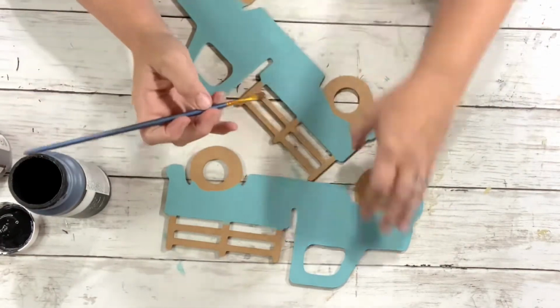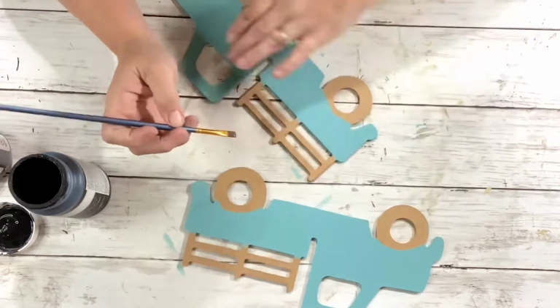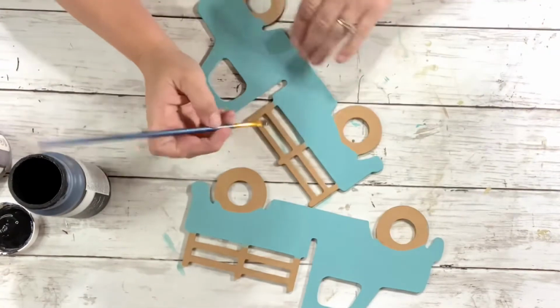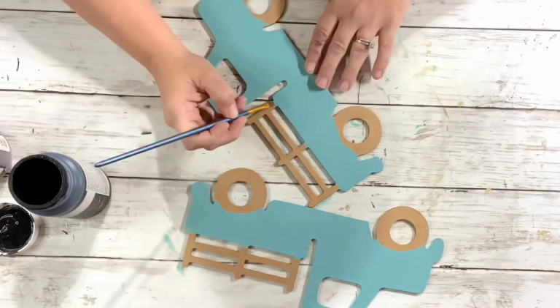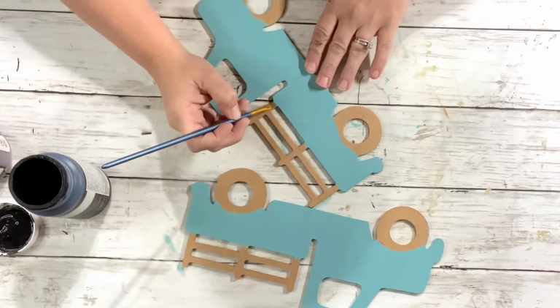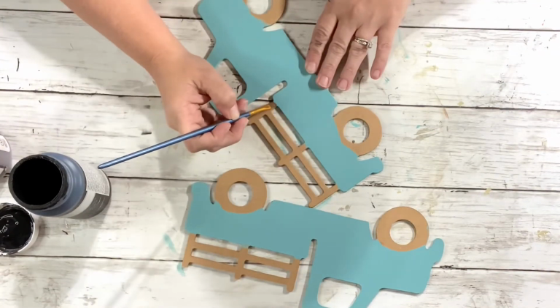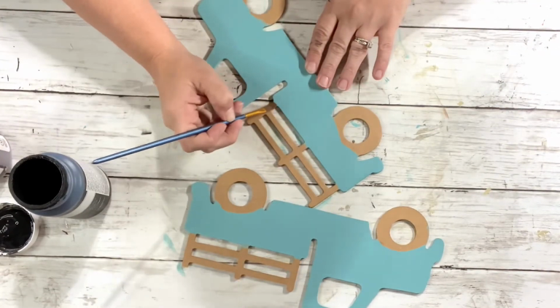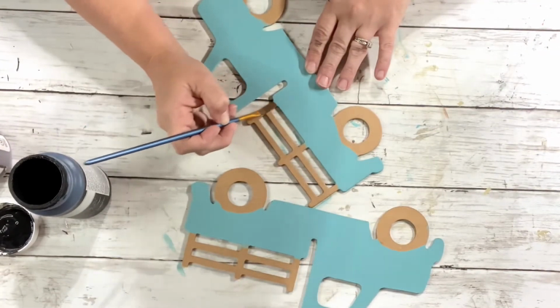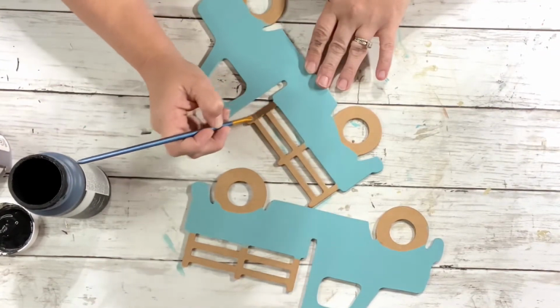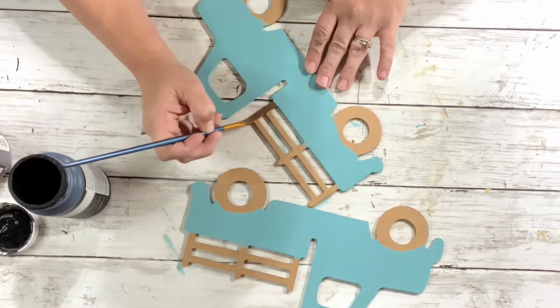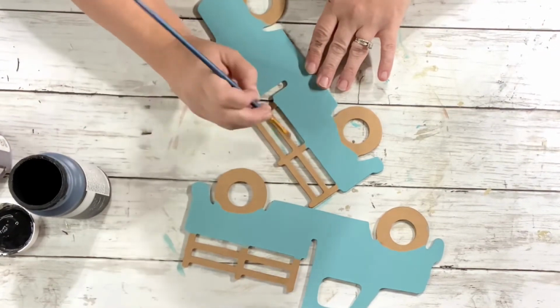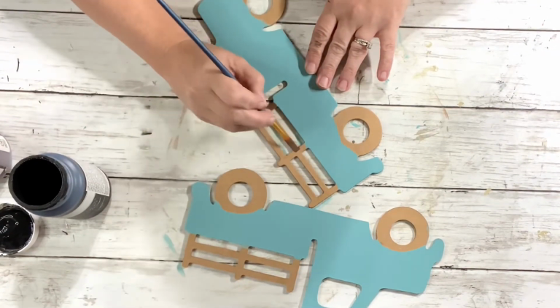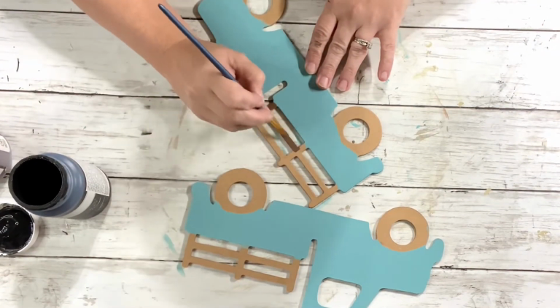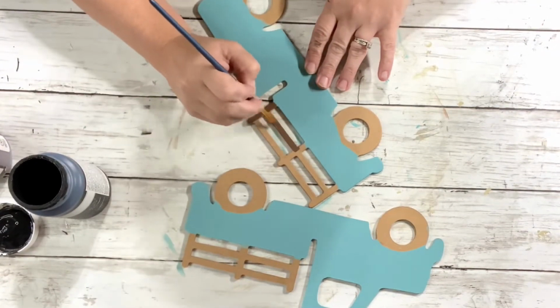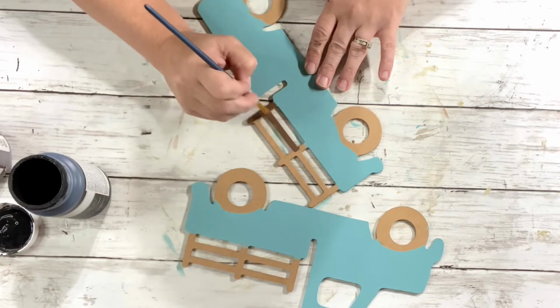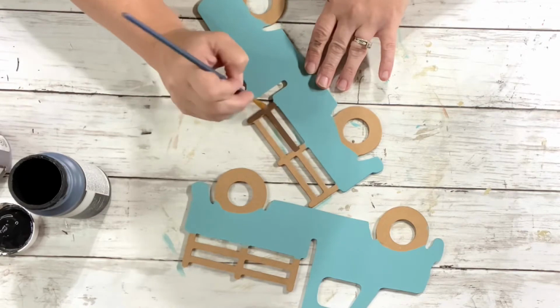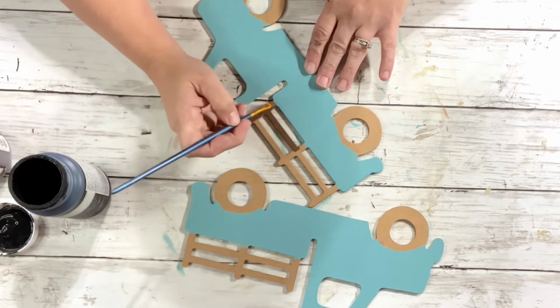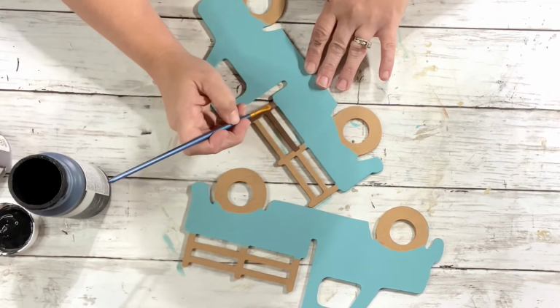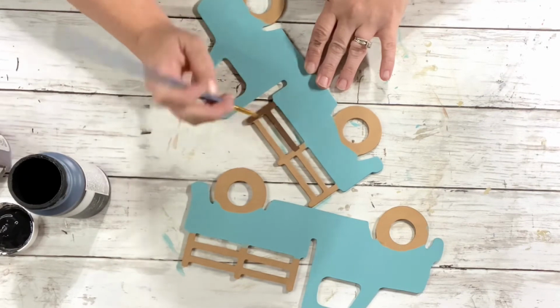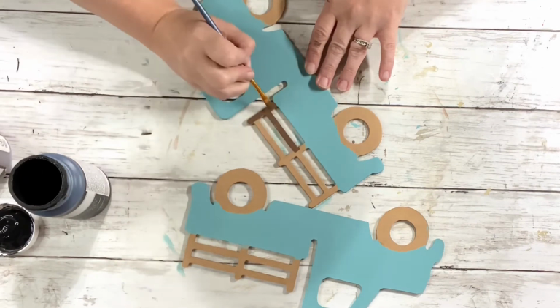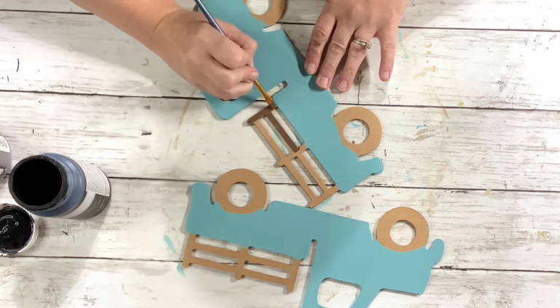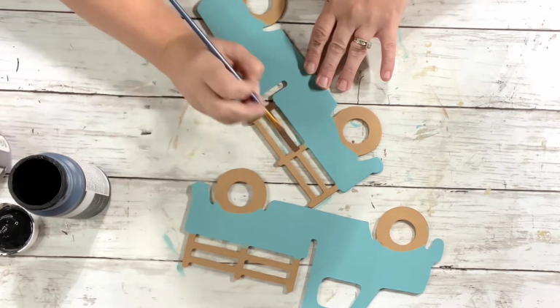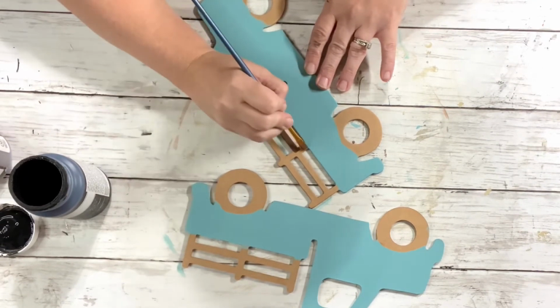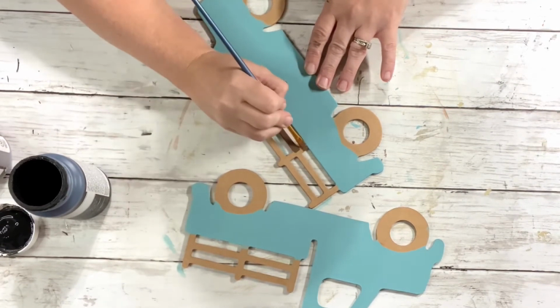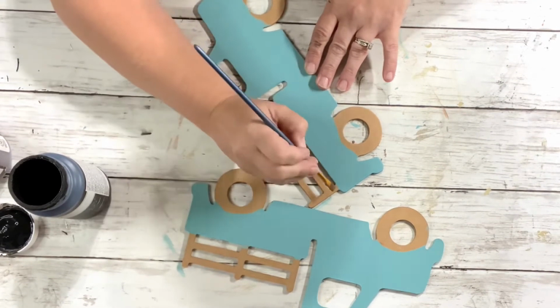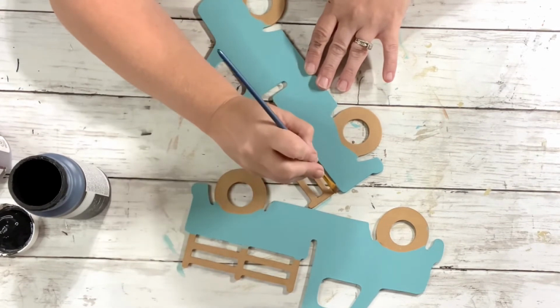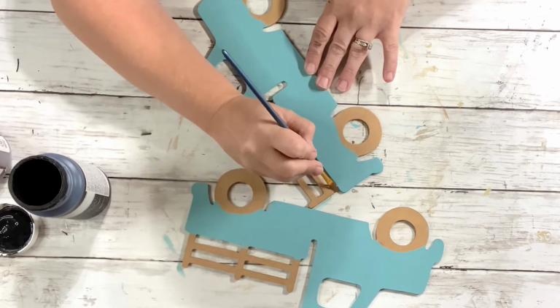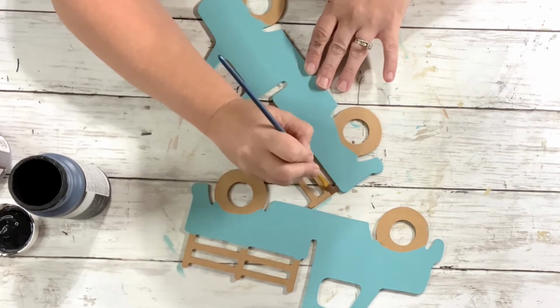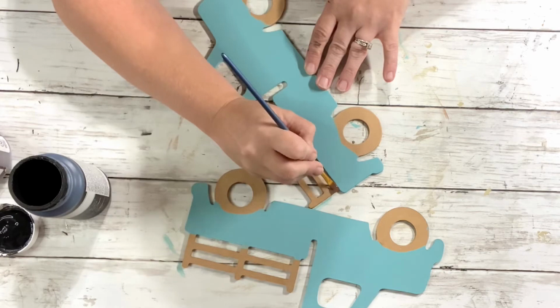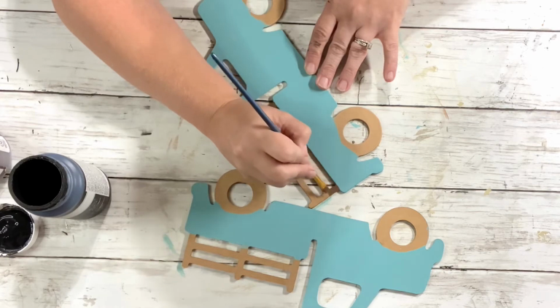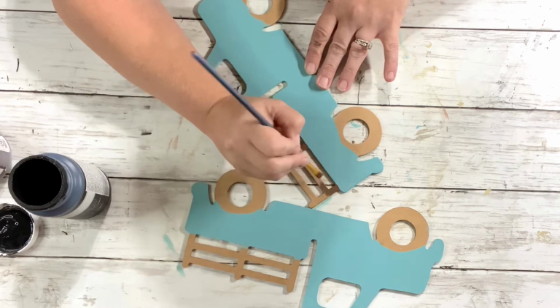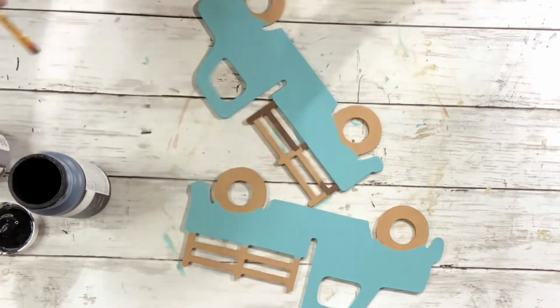Next, I took the Waverly chalk paint in truffle and painted the racks on both of the truck plaques. And all of this painting you will be doing on both sides.